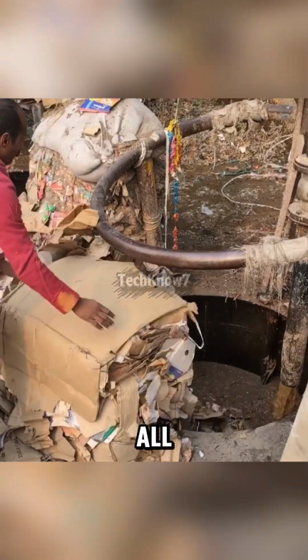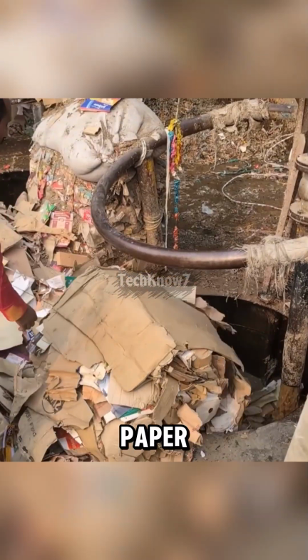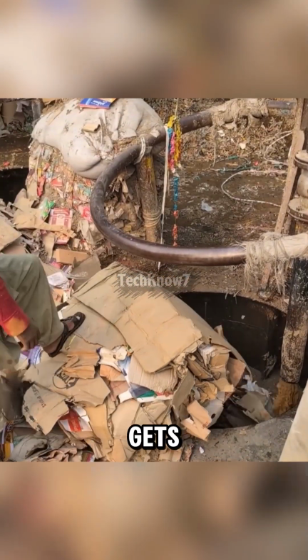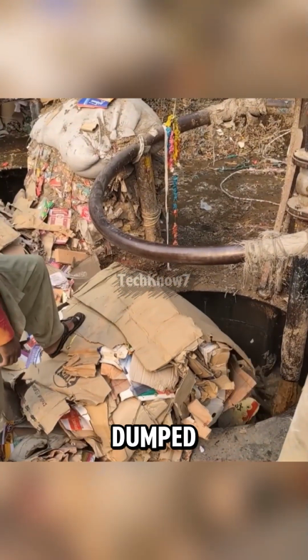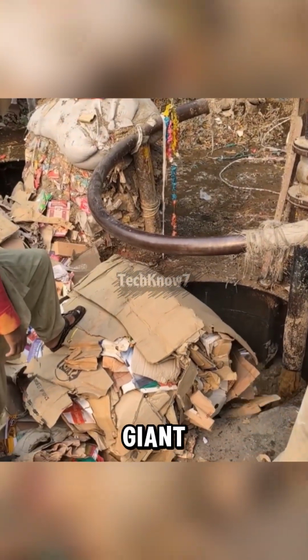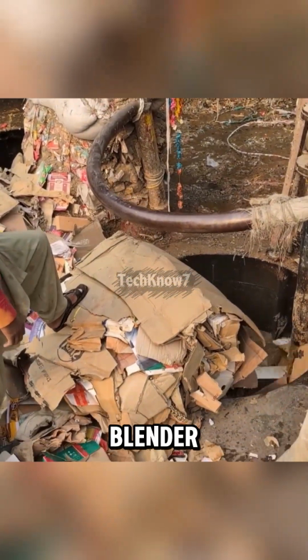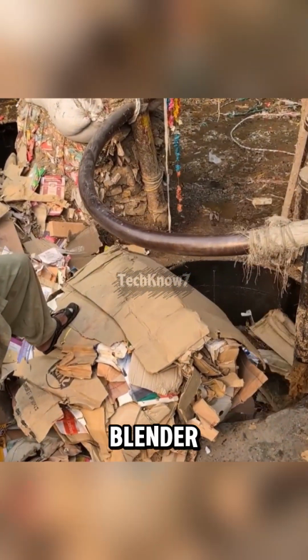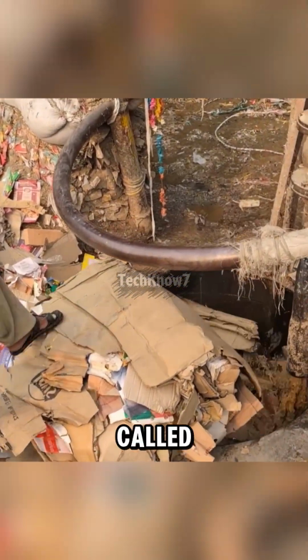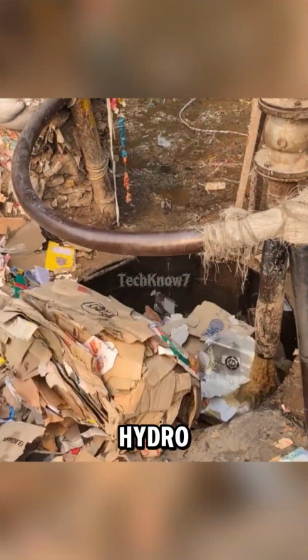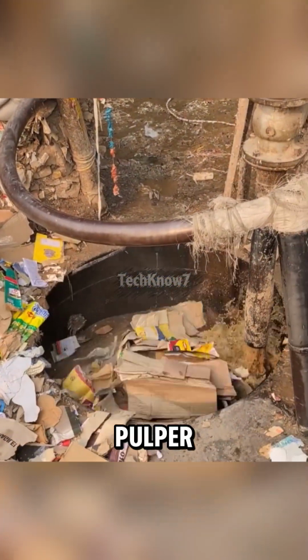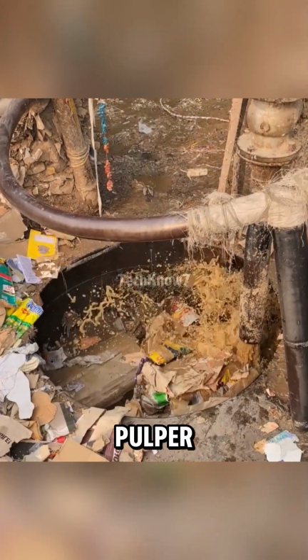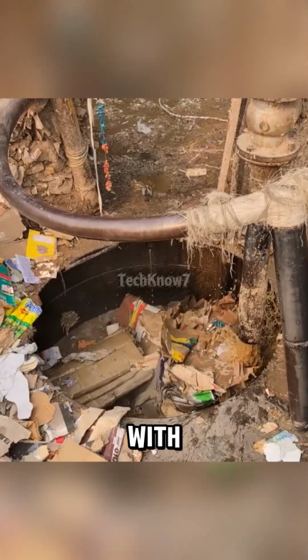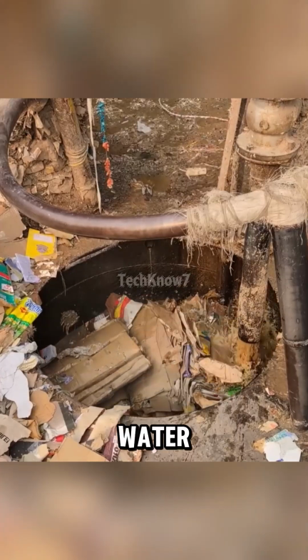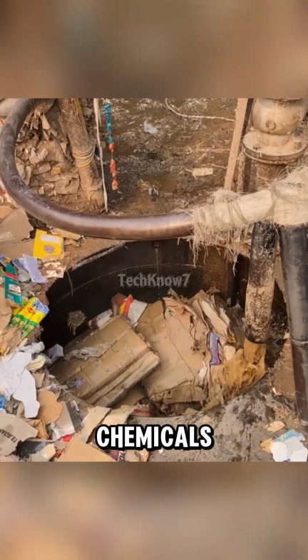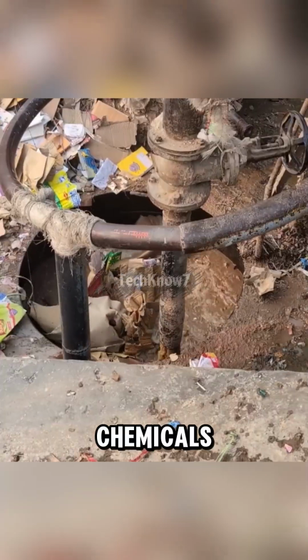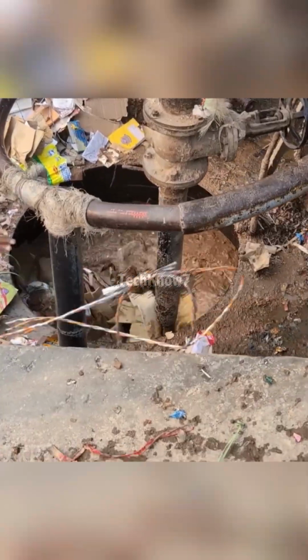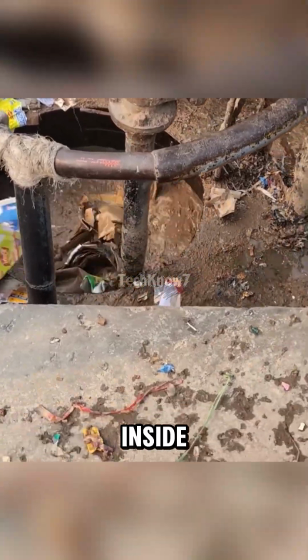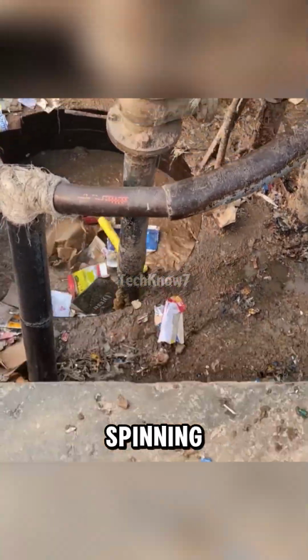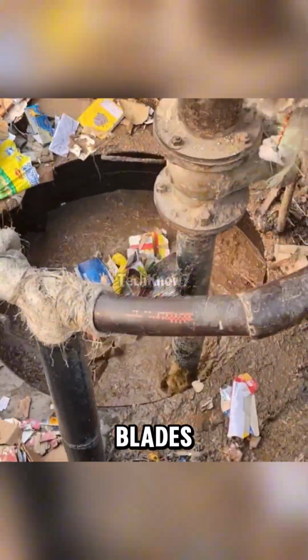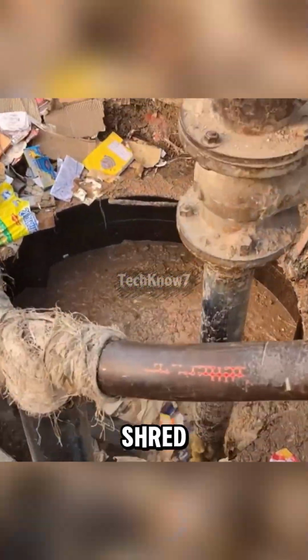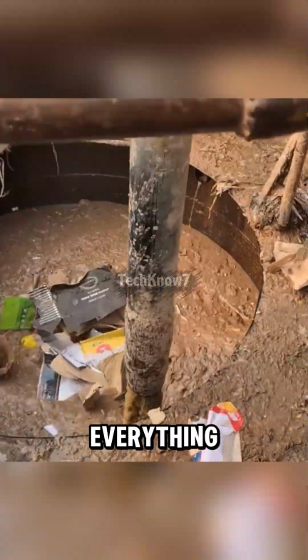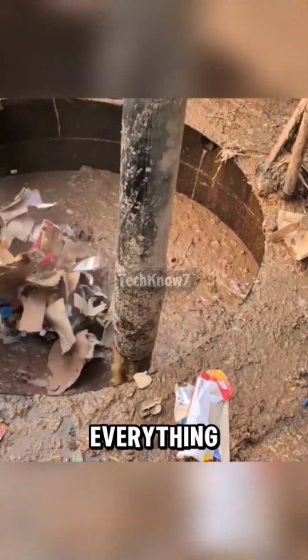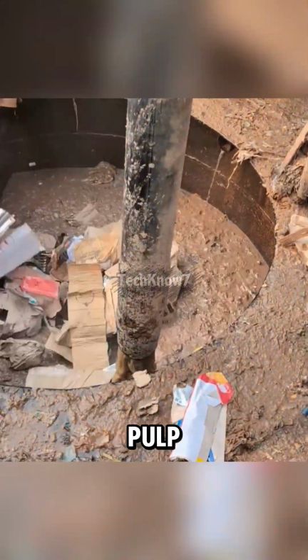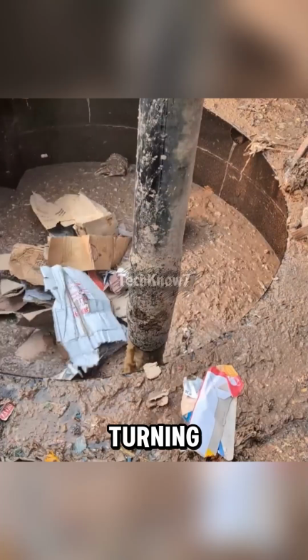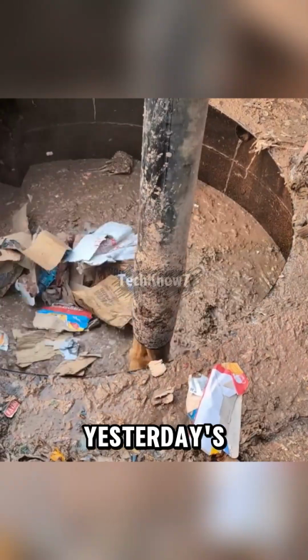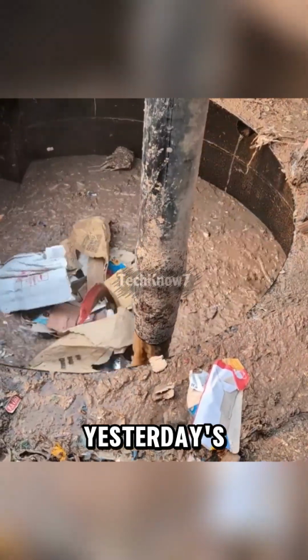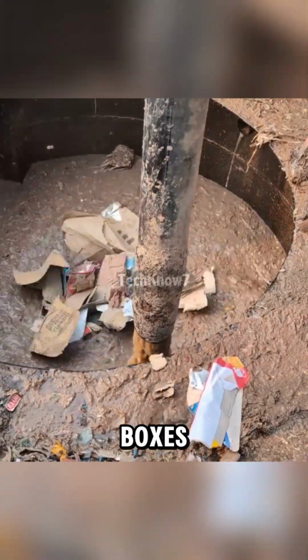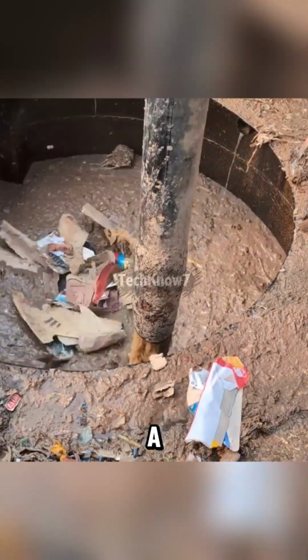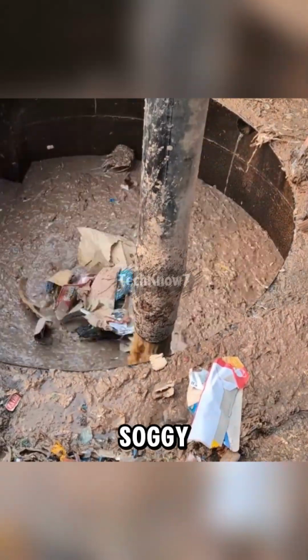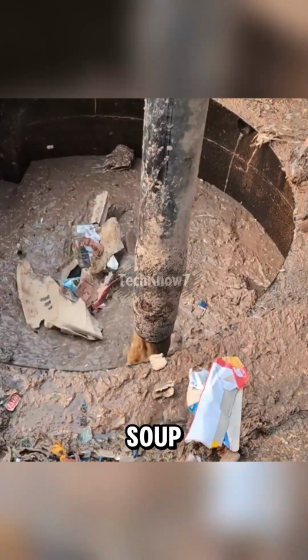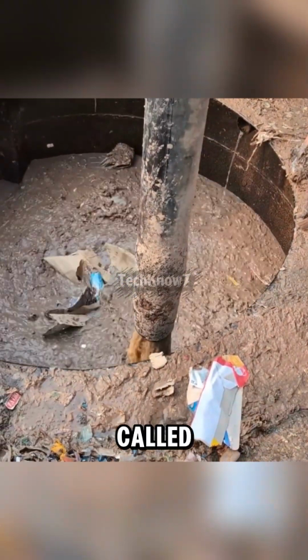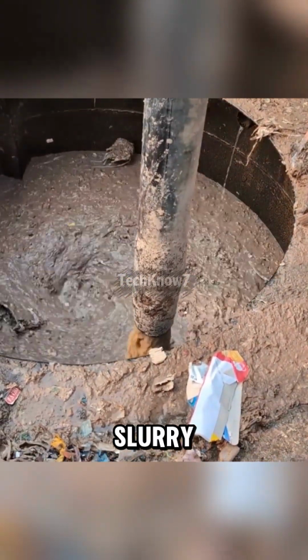All that paper gets dumped into a giant blender called a hydropulper, filled with water and chemicals. Inside, spinning blades shred everything into pulp, turning yesterday's boxes into a soggy soup called slurry.